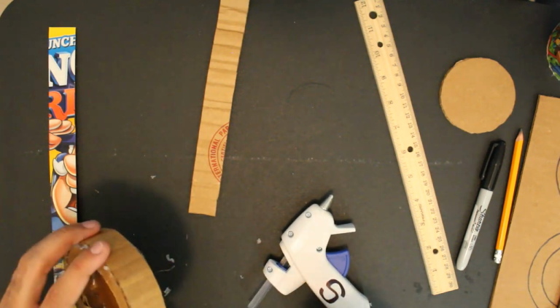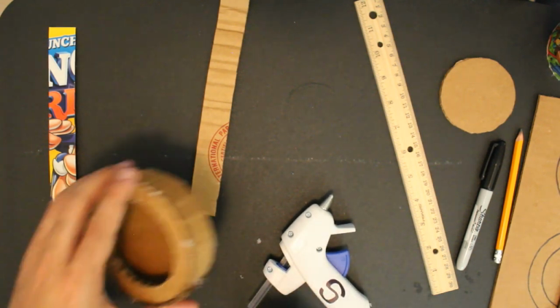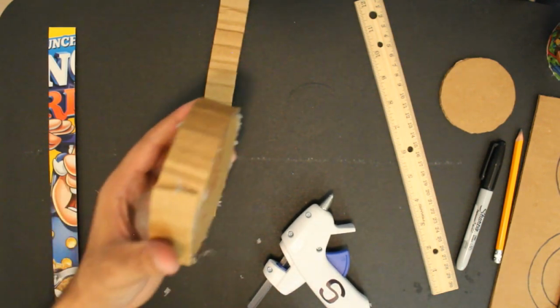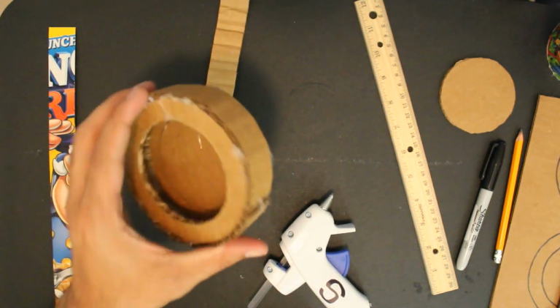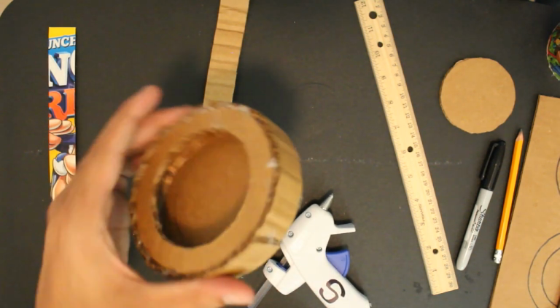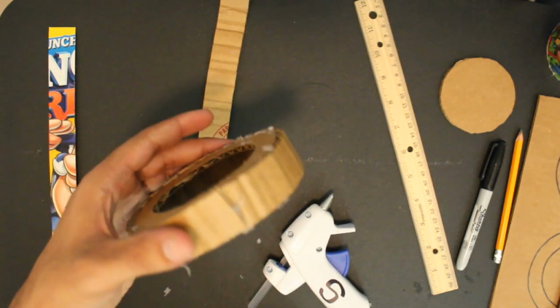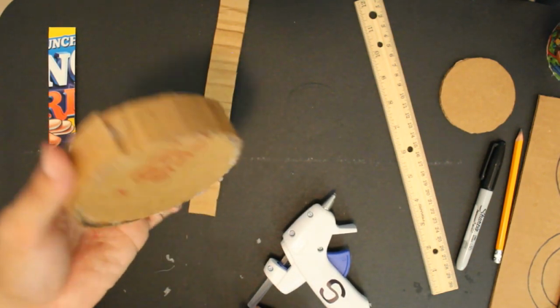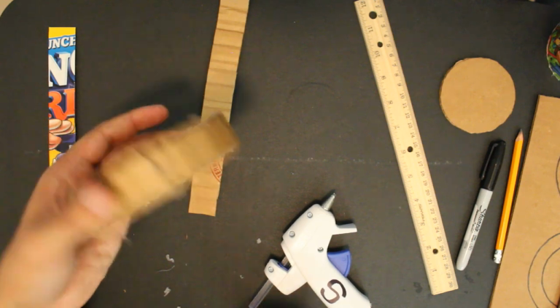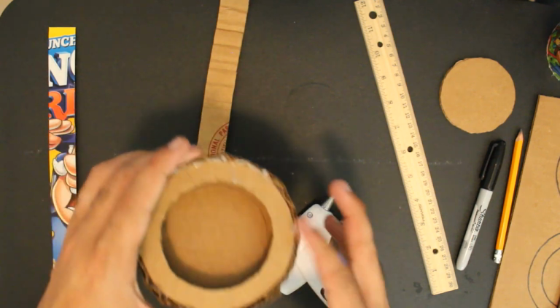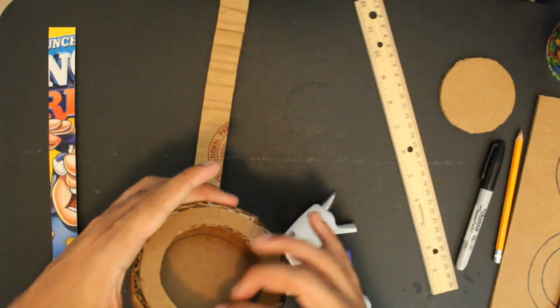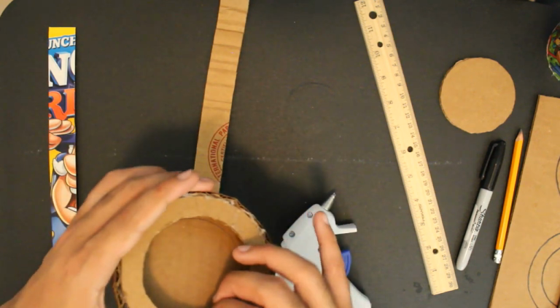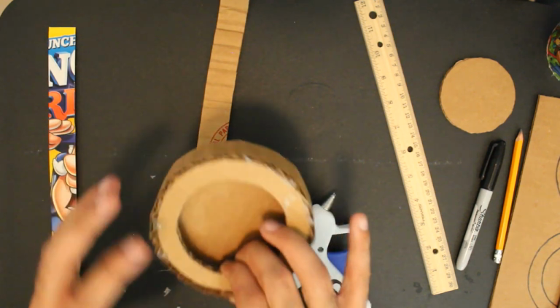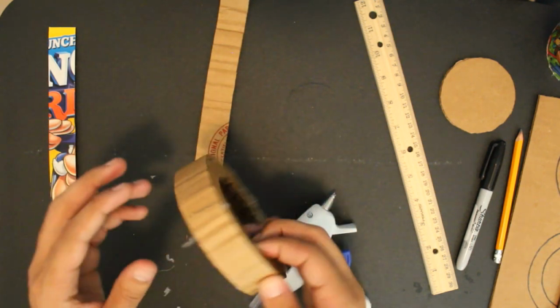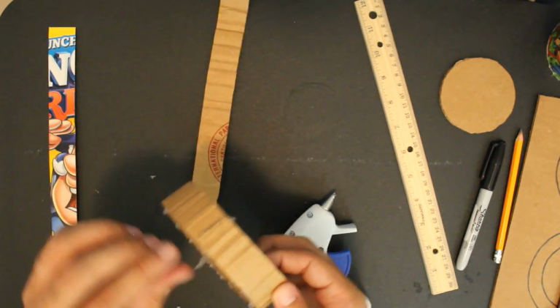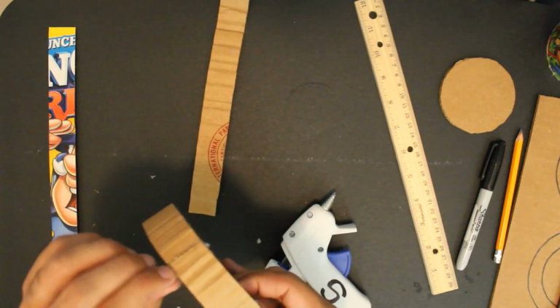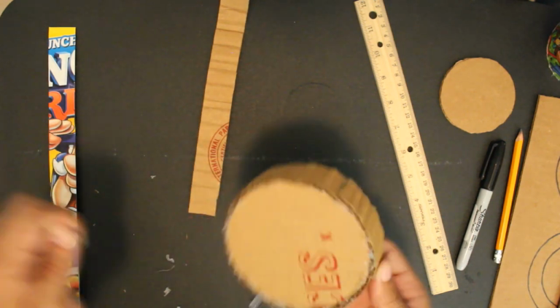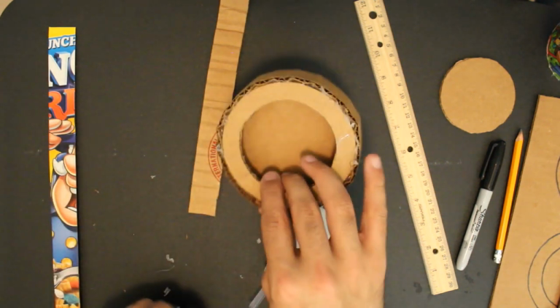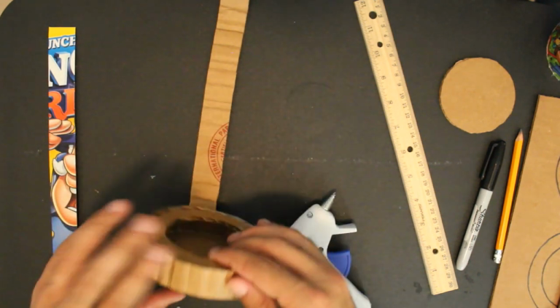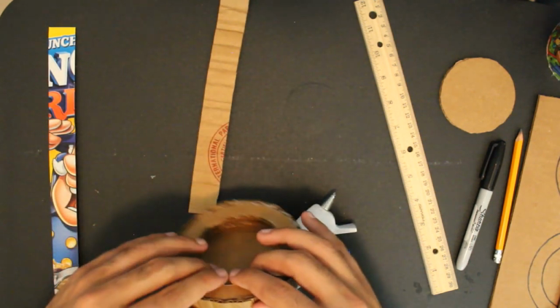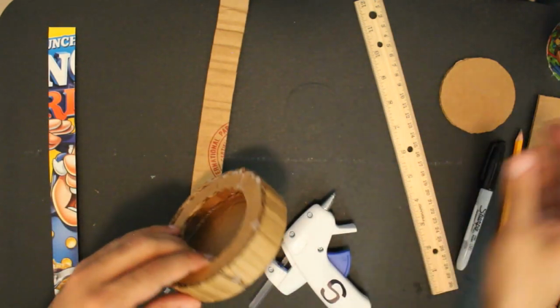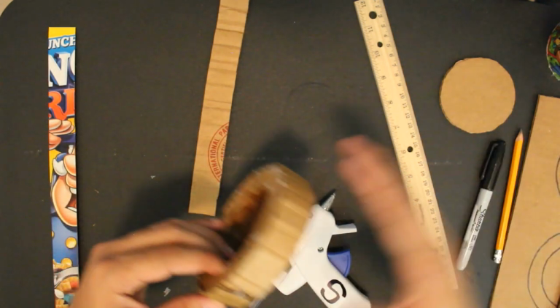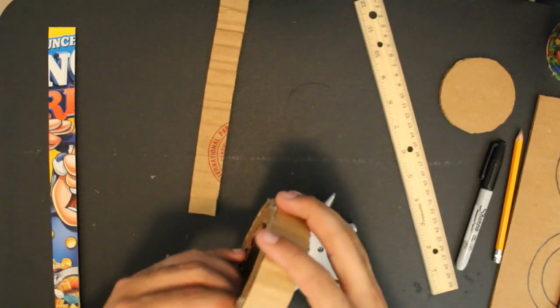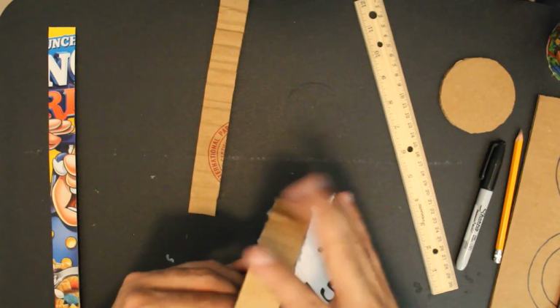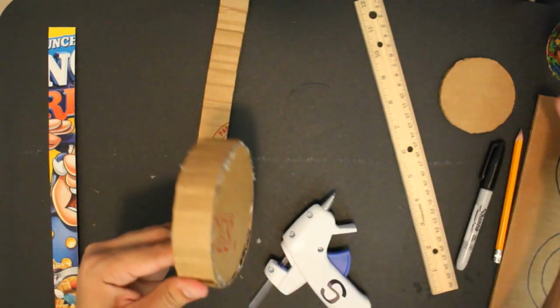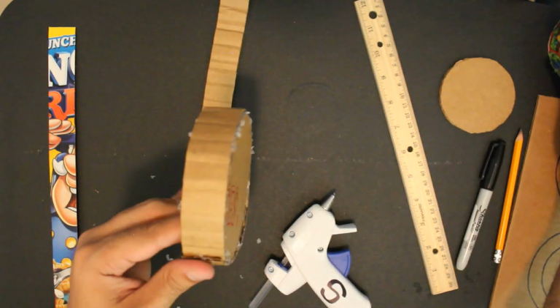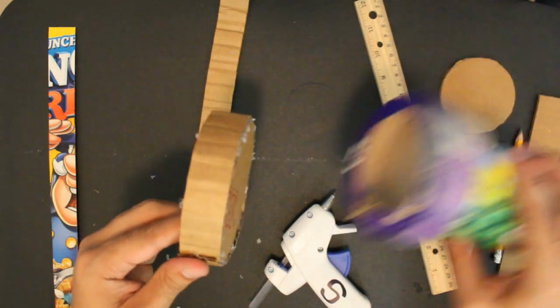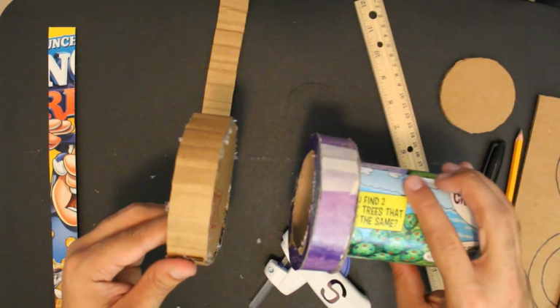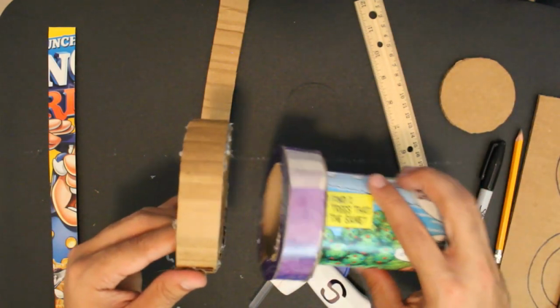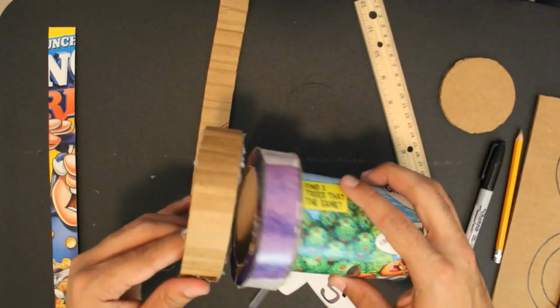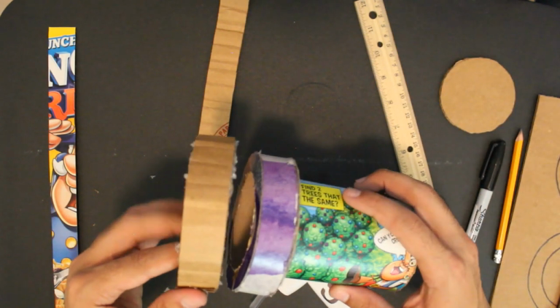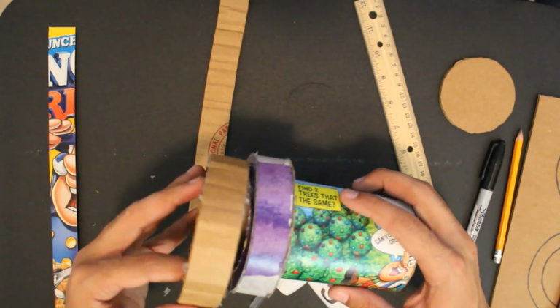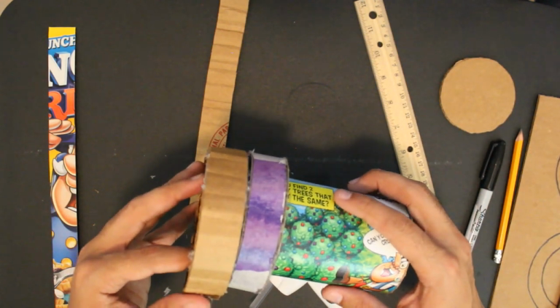Now we have the top of where the piranha plant is going to be. It's a little different from the example but it's close enough.